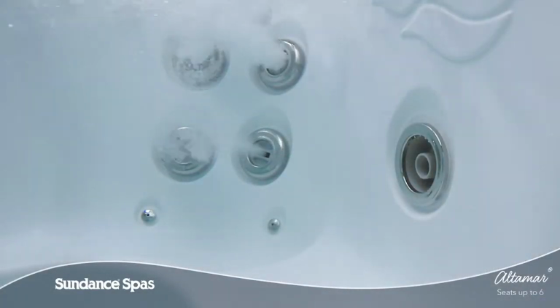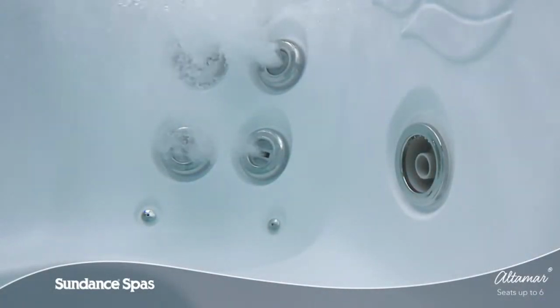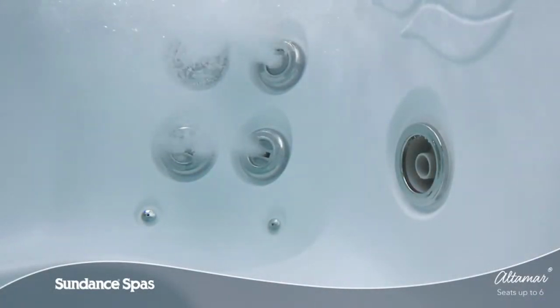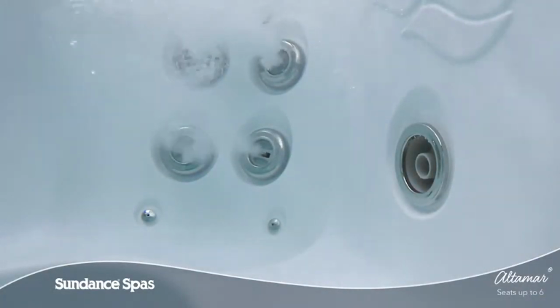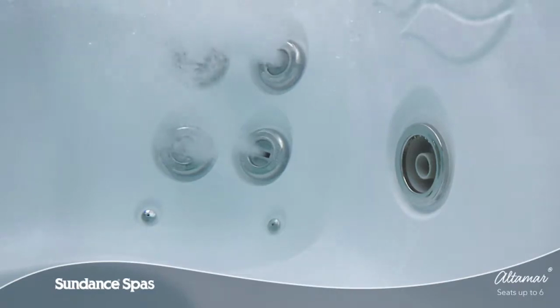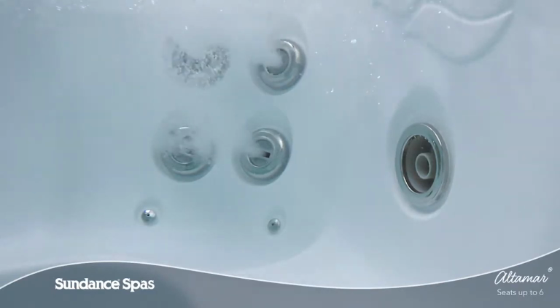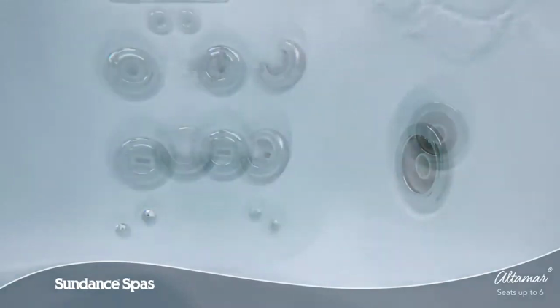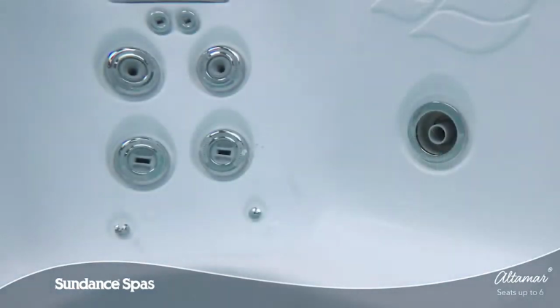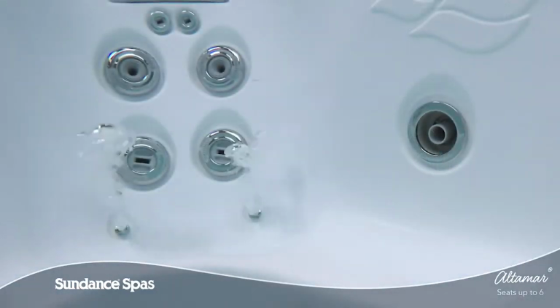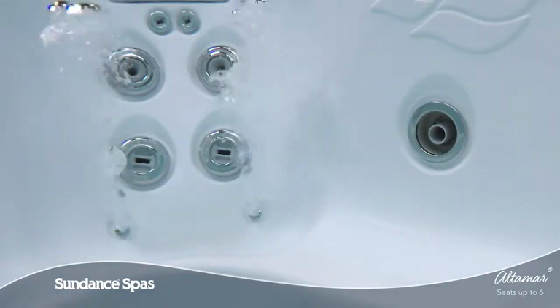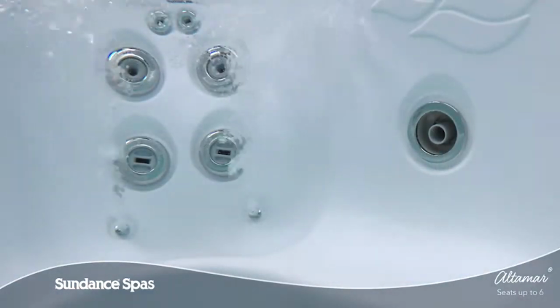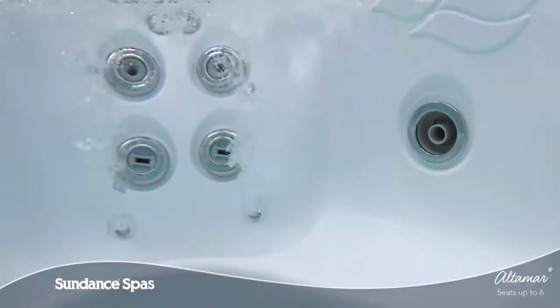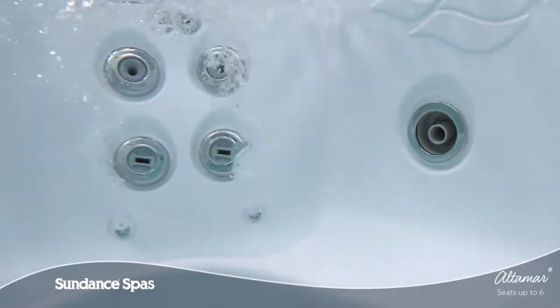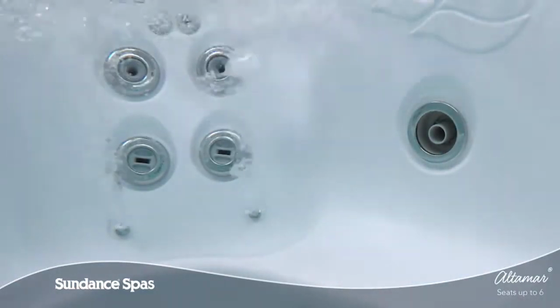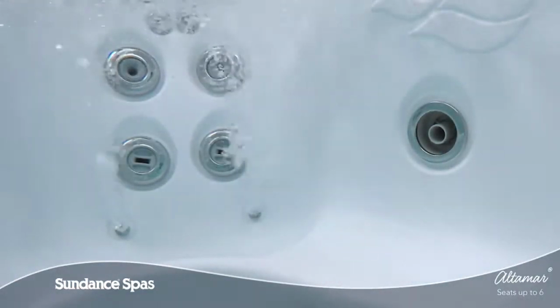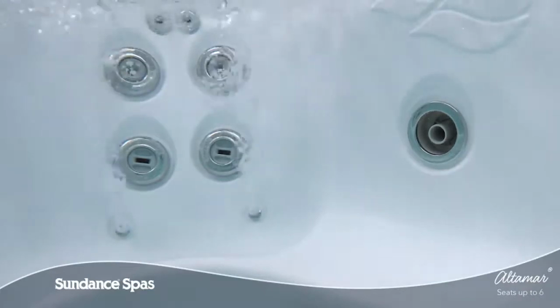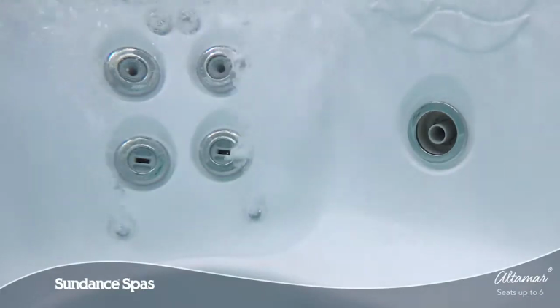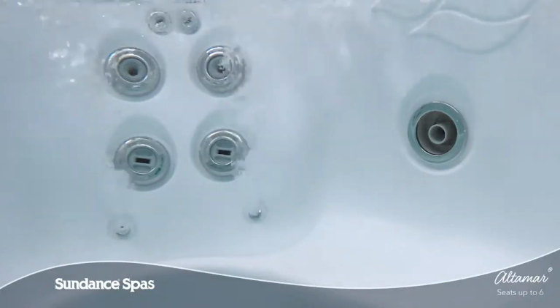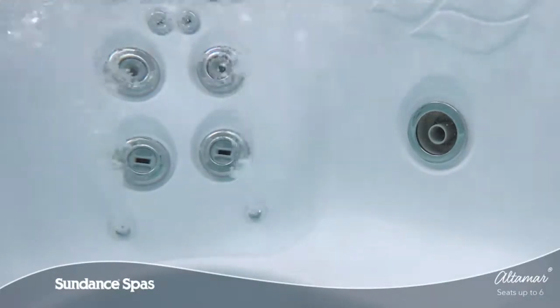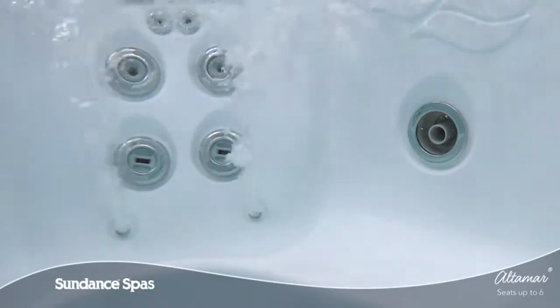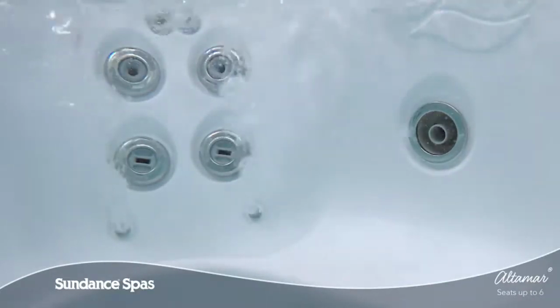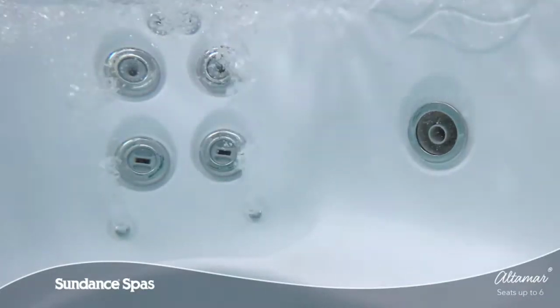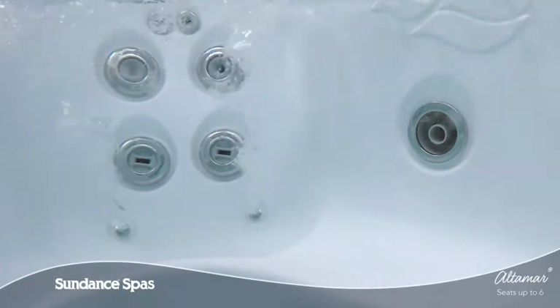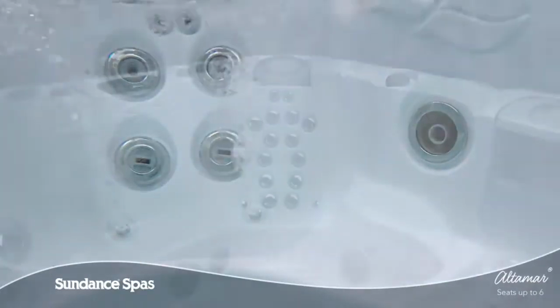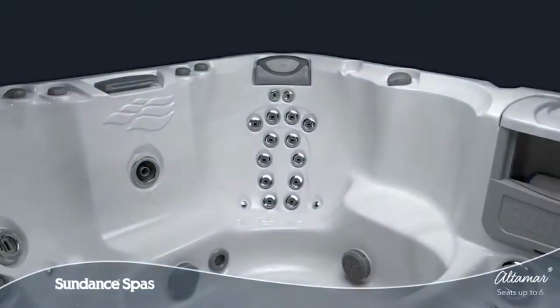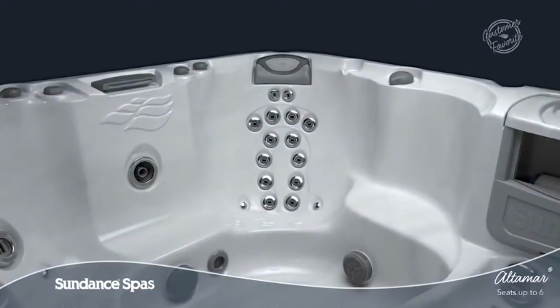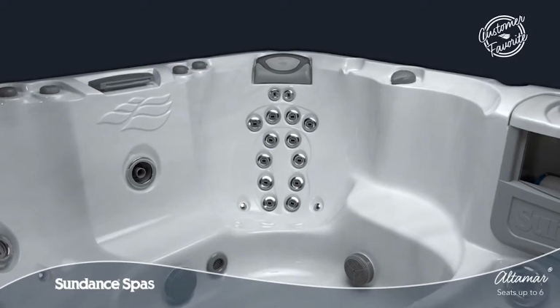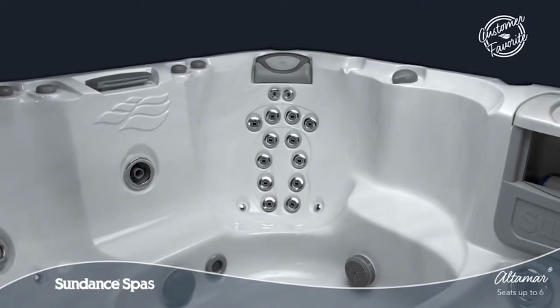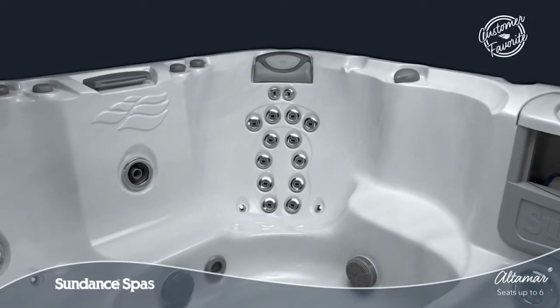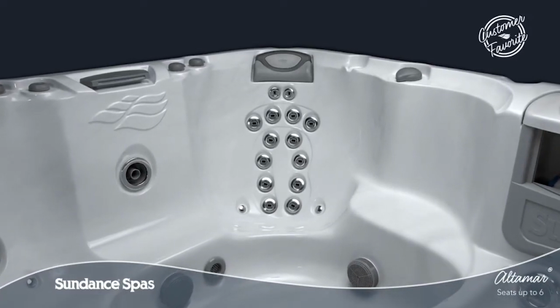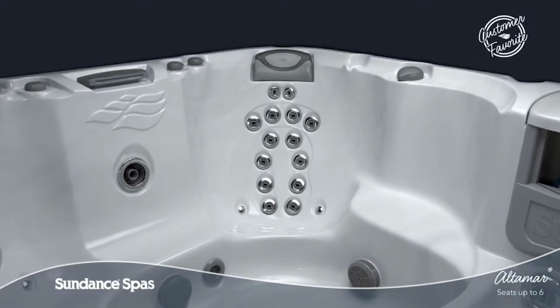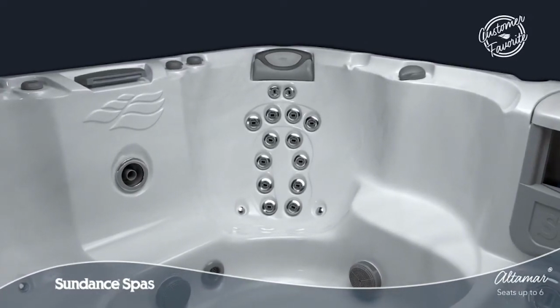Gentle bubbles at your hips are pleasing to the skin, either with or without optional SunSense aromatherapy, helping you get ready for the day. The Accusage therapy seat features our deepest full-body immersion experience.